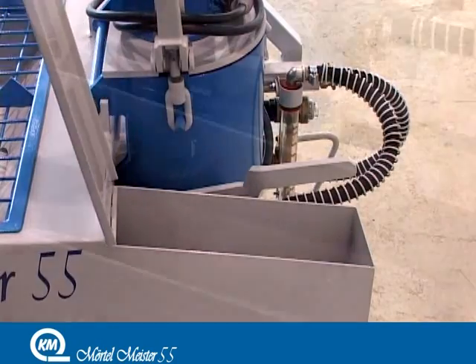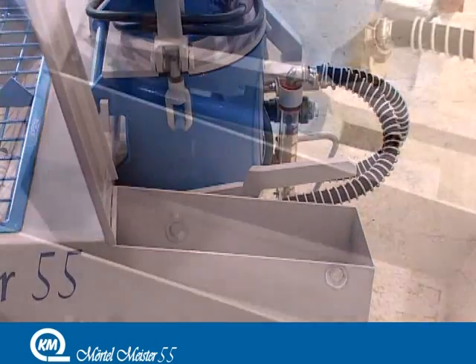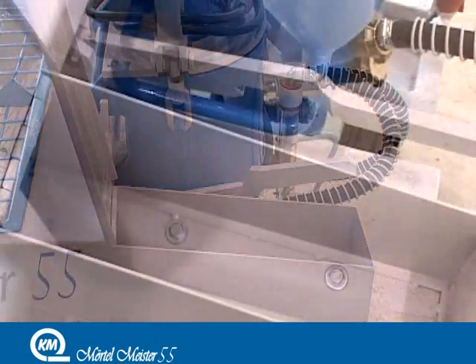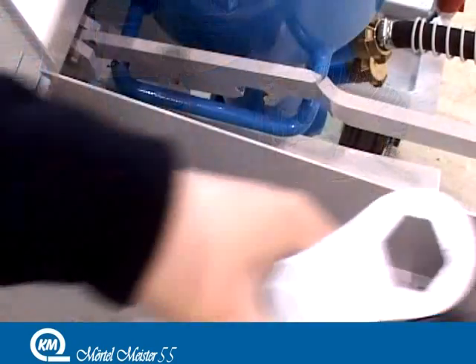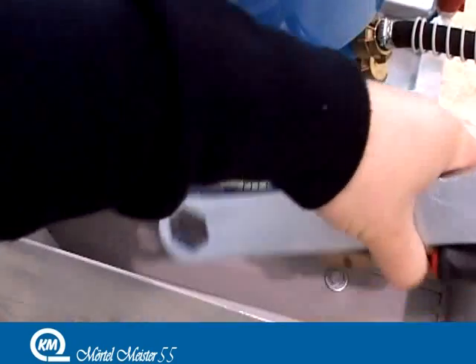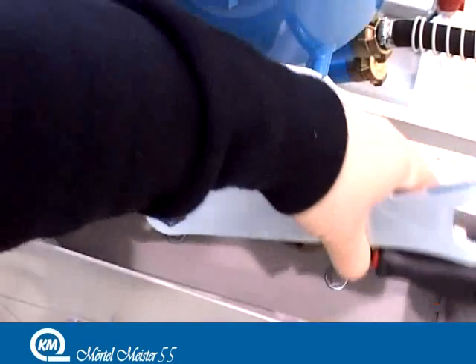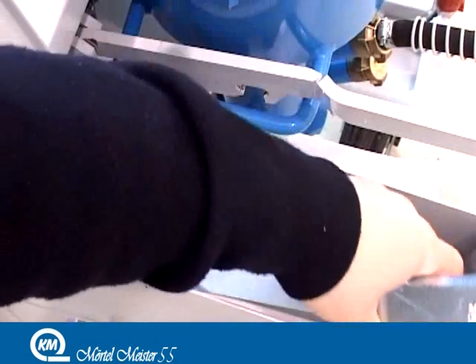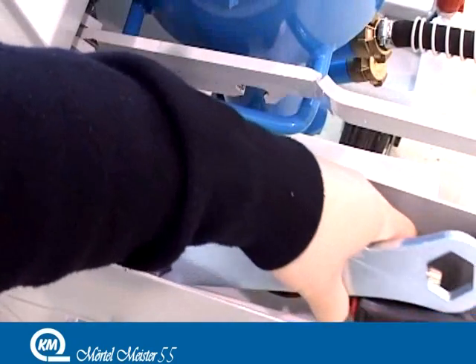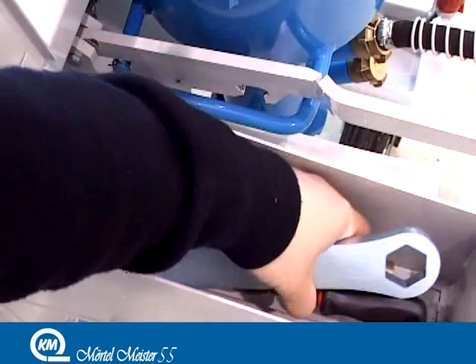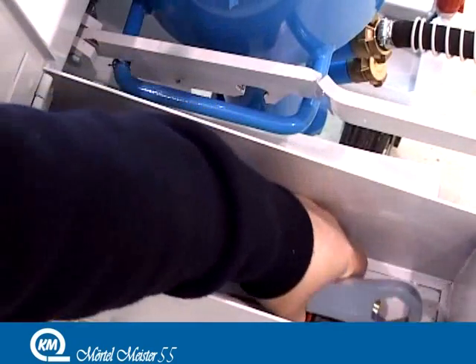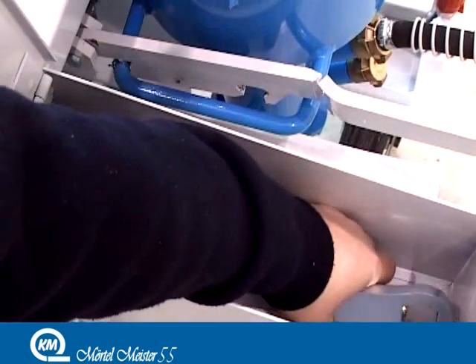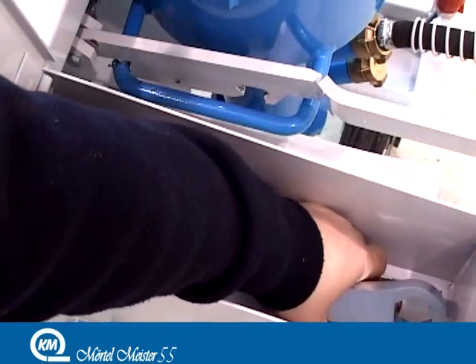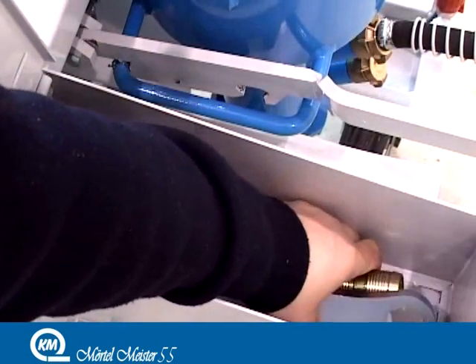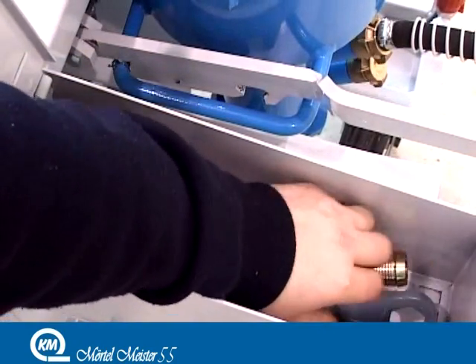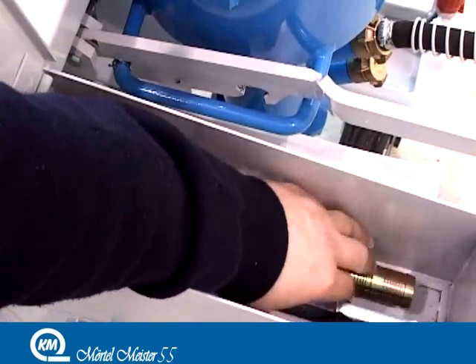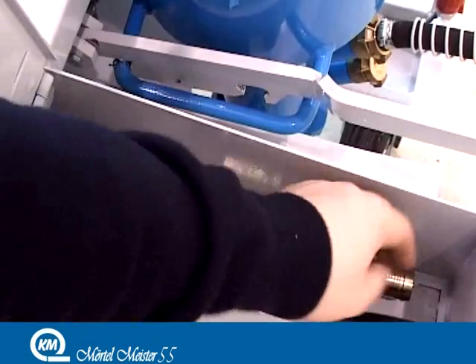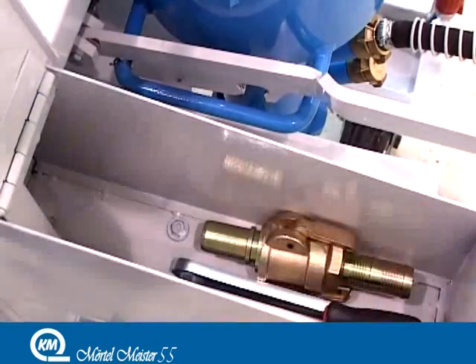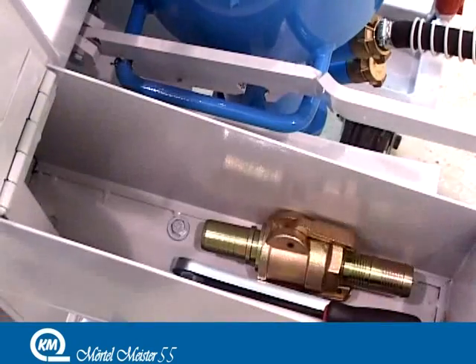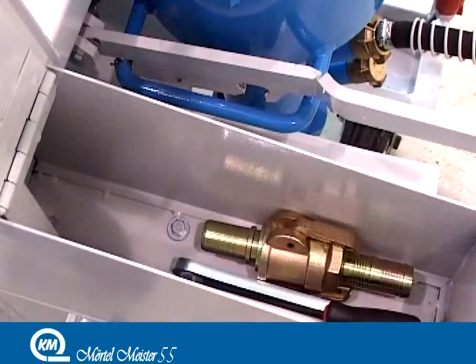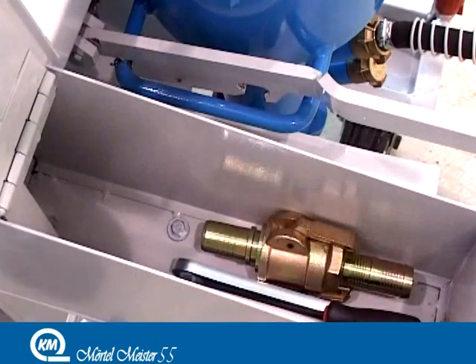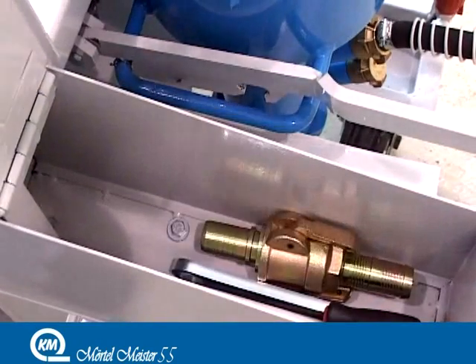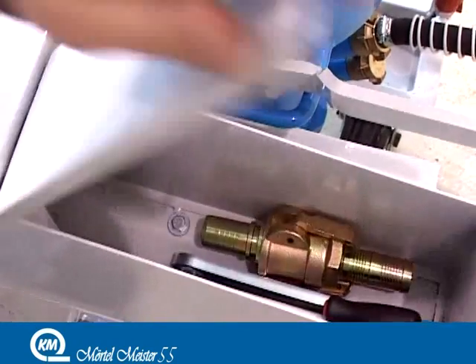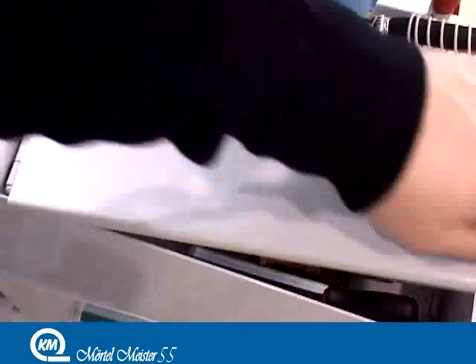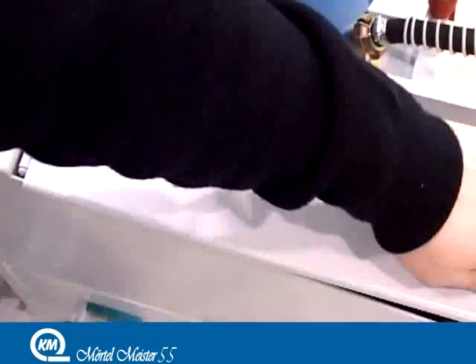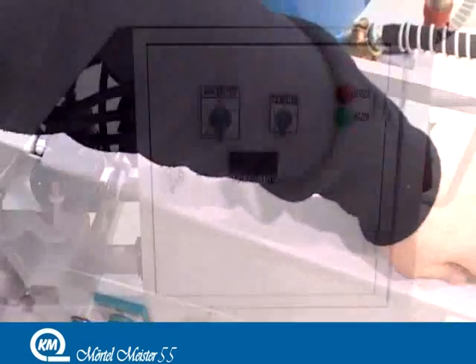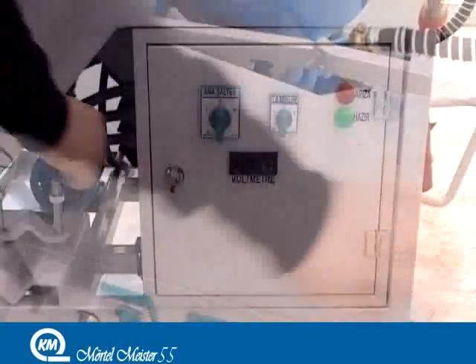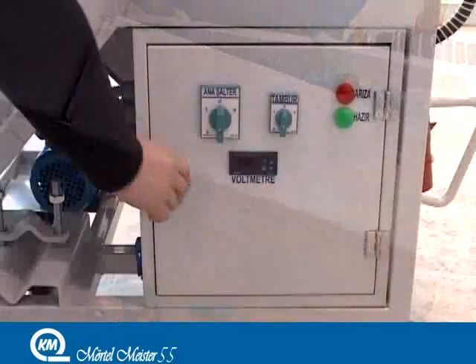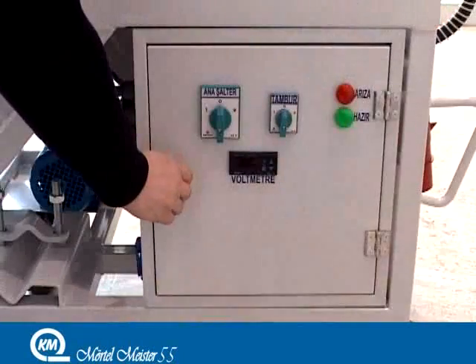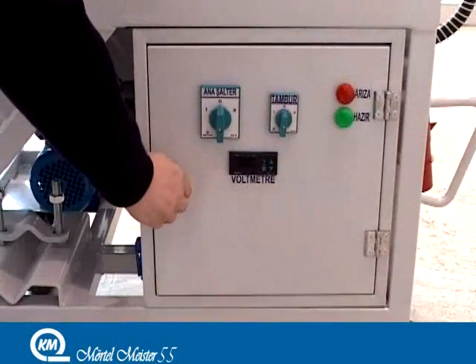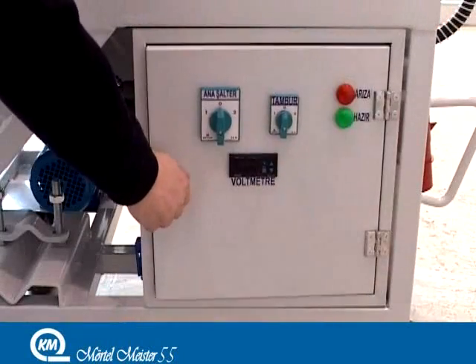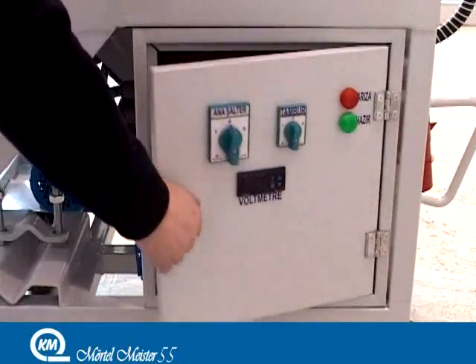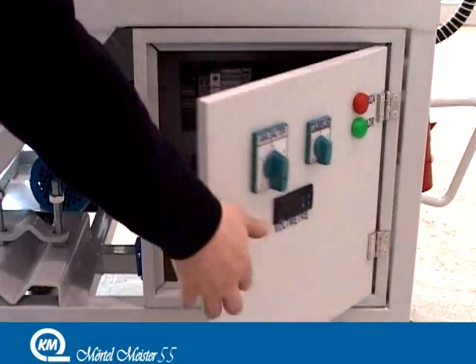Merton Meister 55 holds customer requests and needs in high regard and offers ease of use by avoiding elaboration and difficult details.